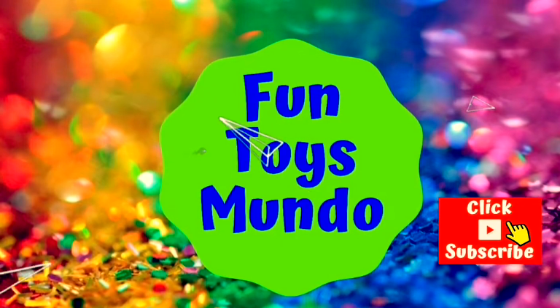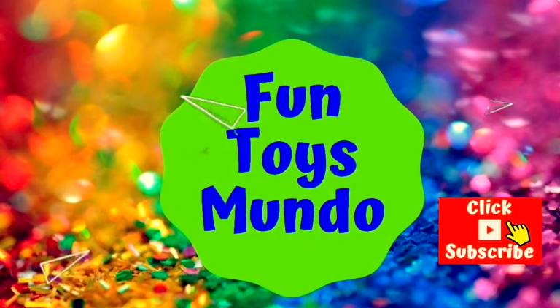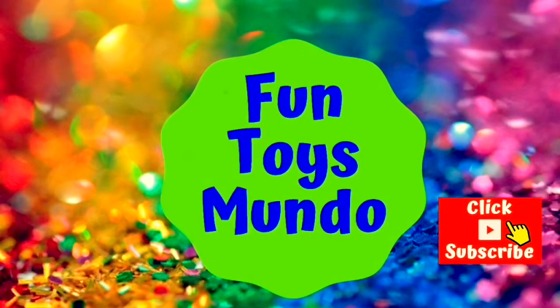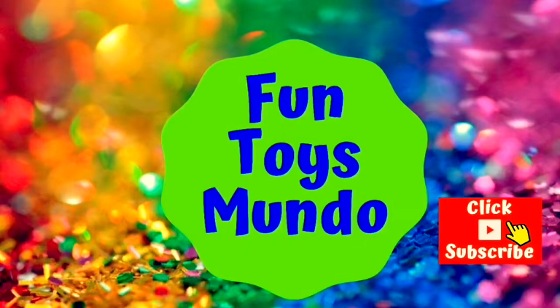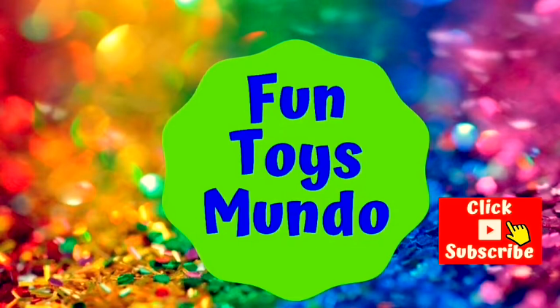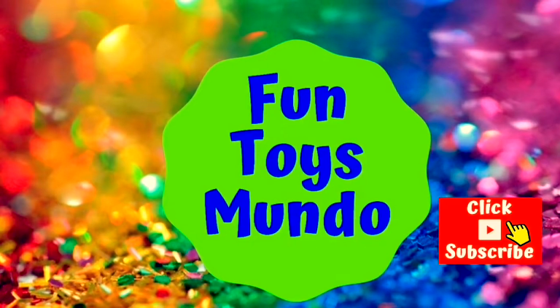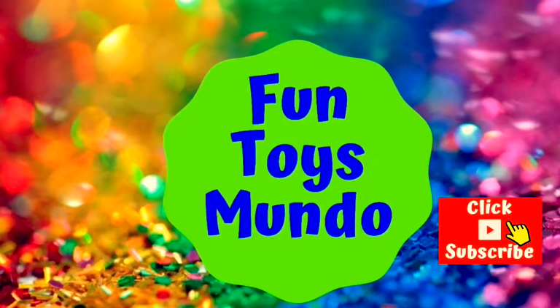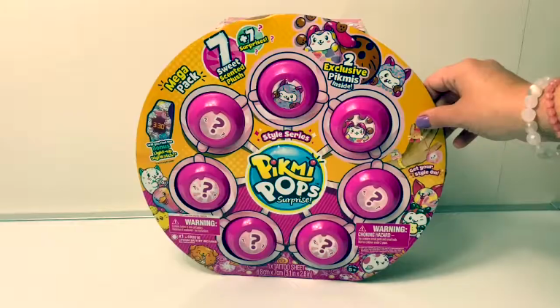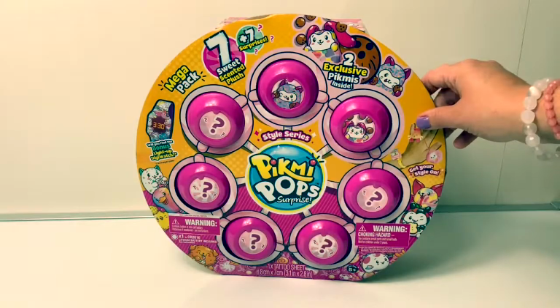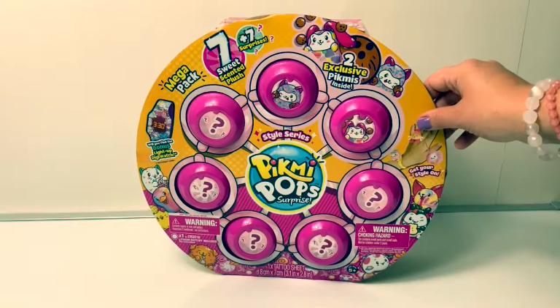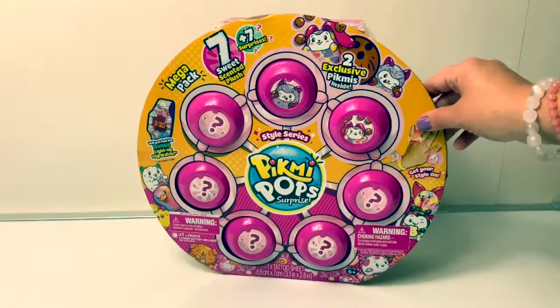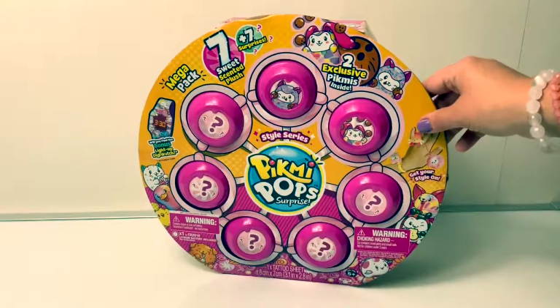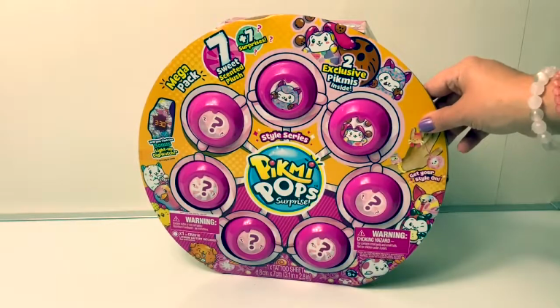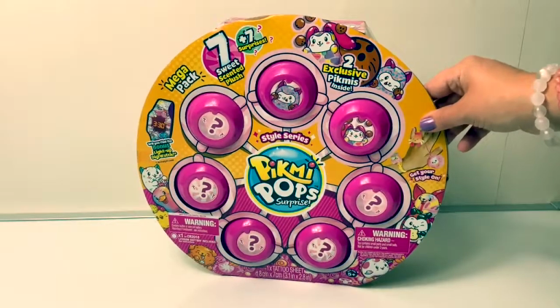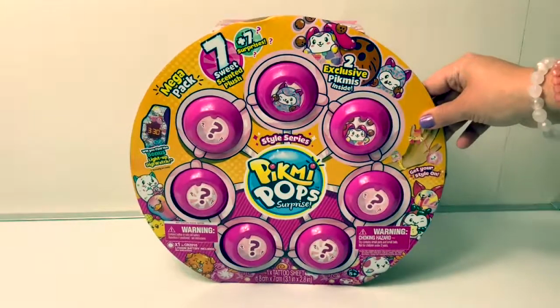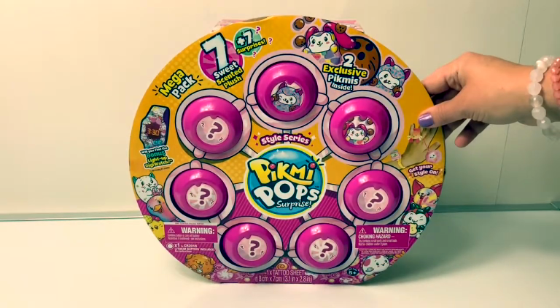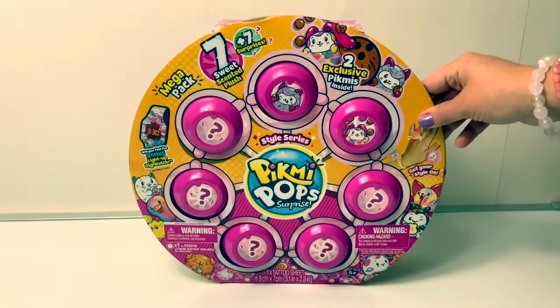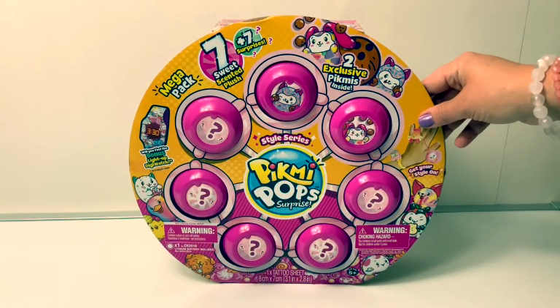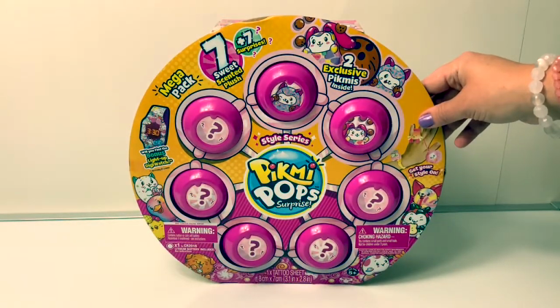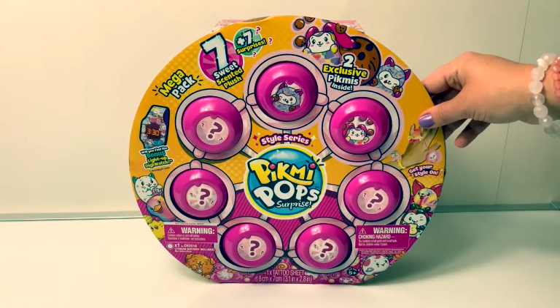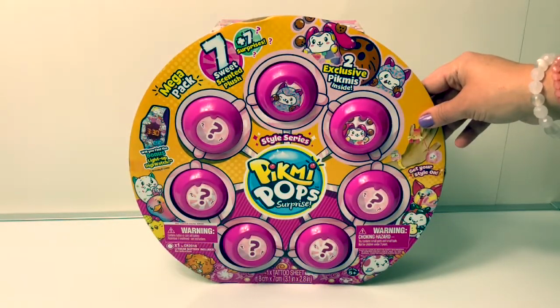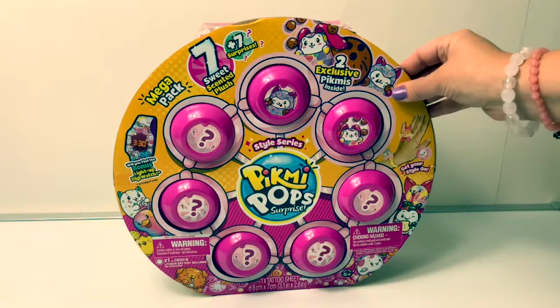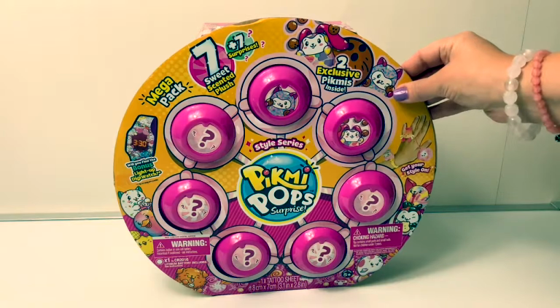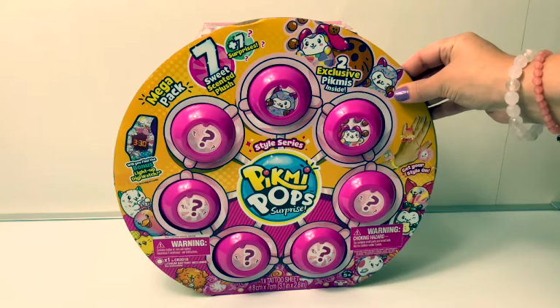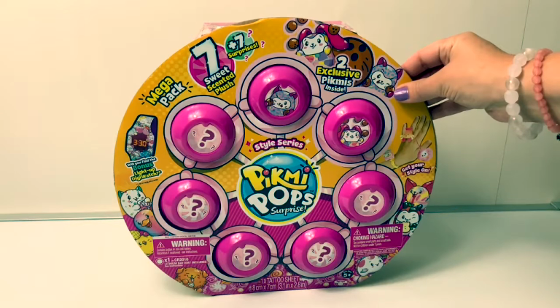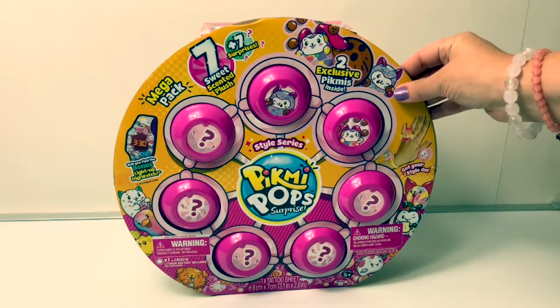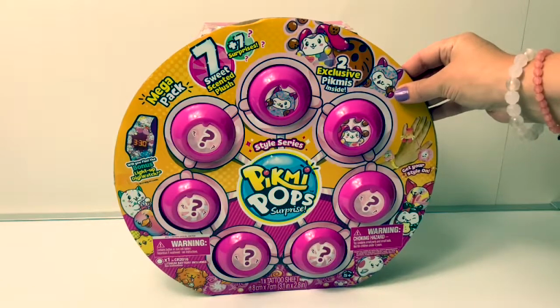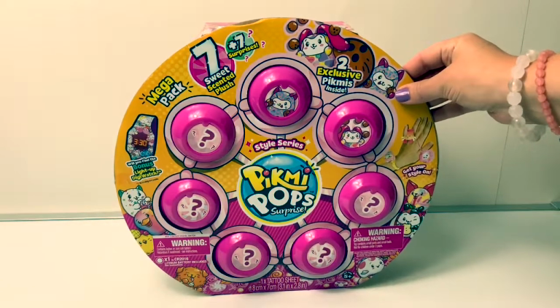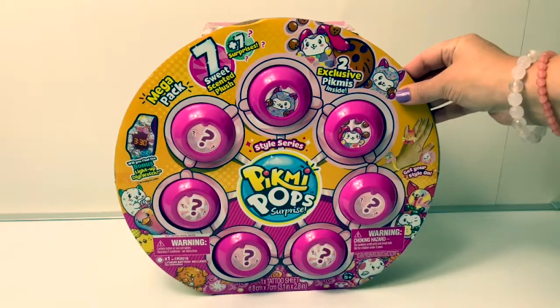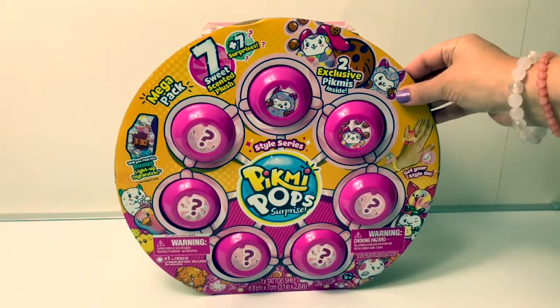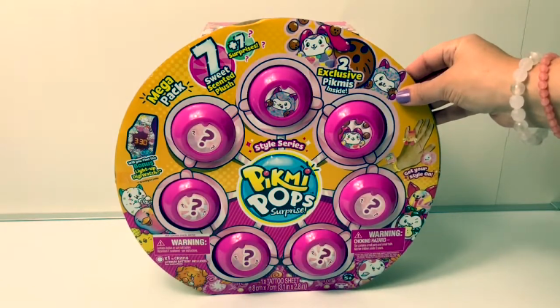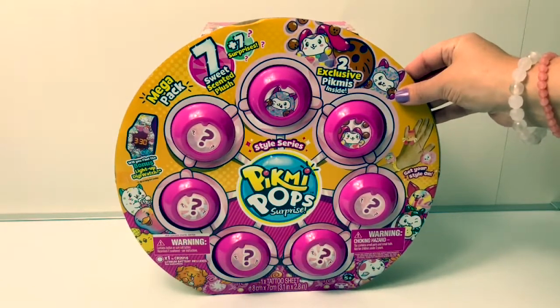Click to subscribe. Today let's open this Pikmi Pops surprise. Let's see how many surprises there are in this box.